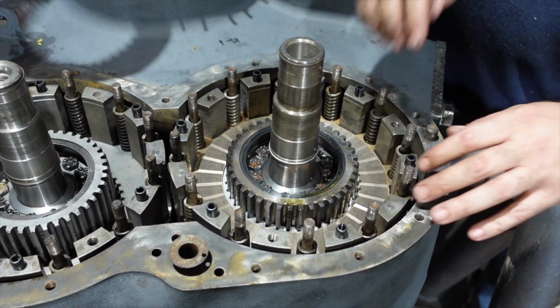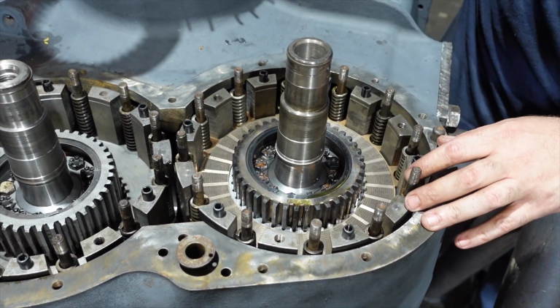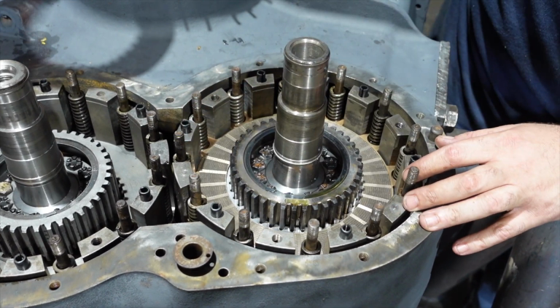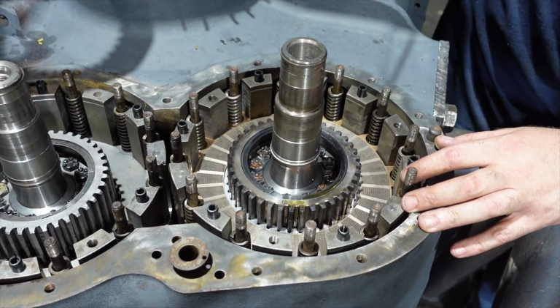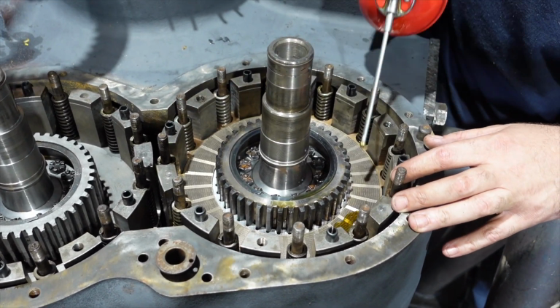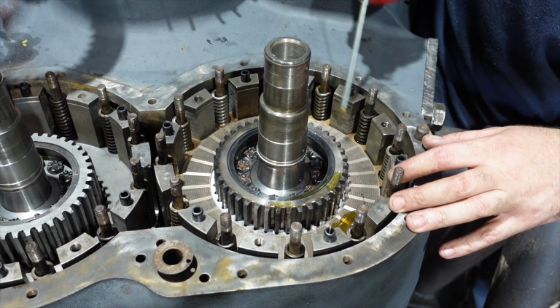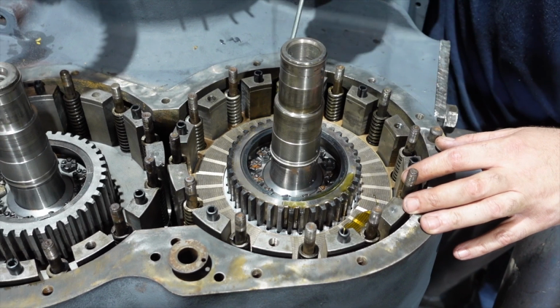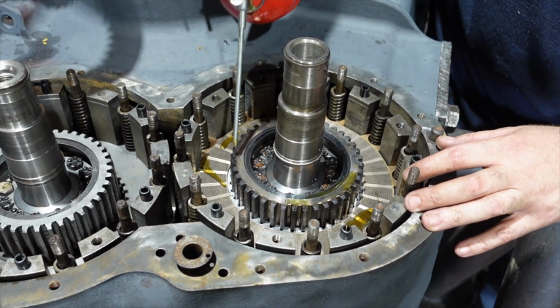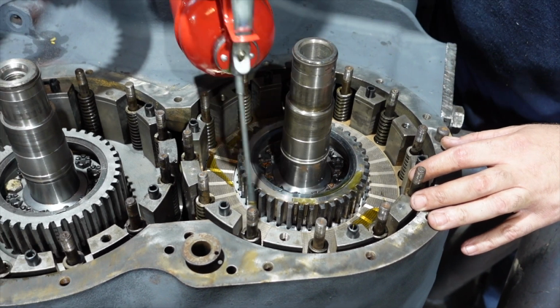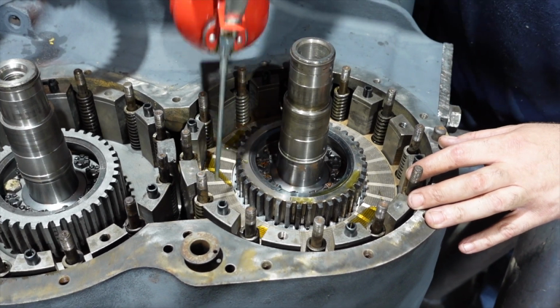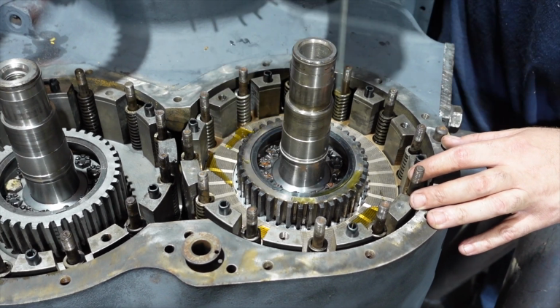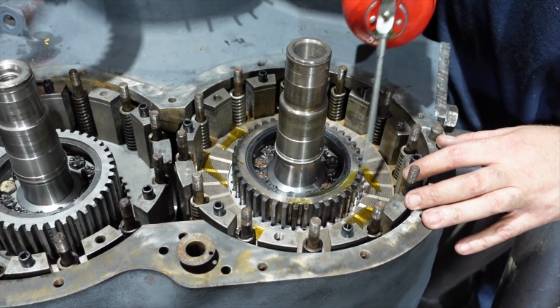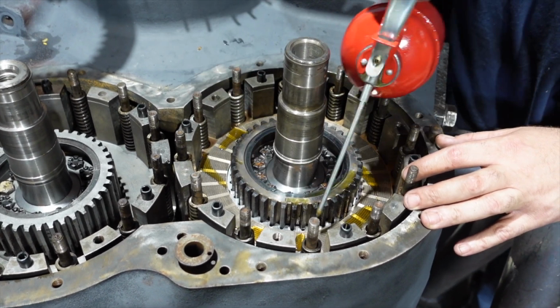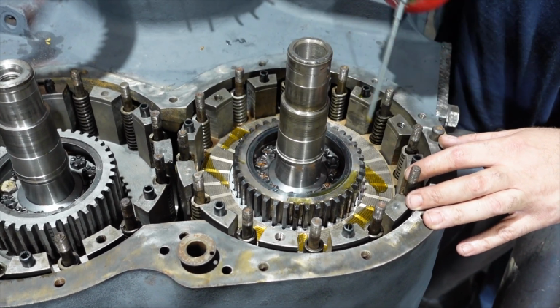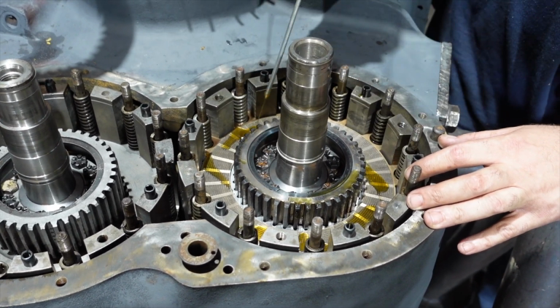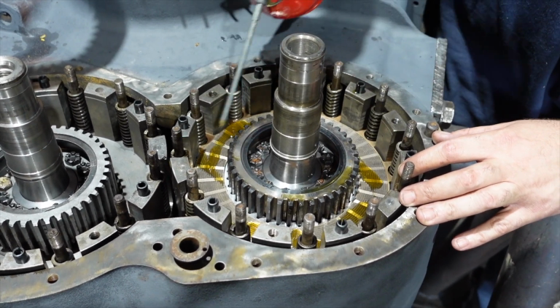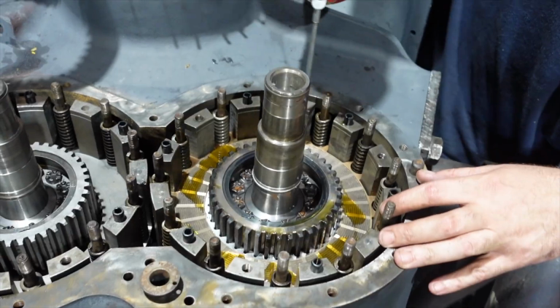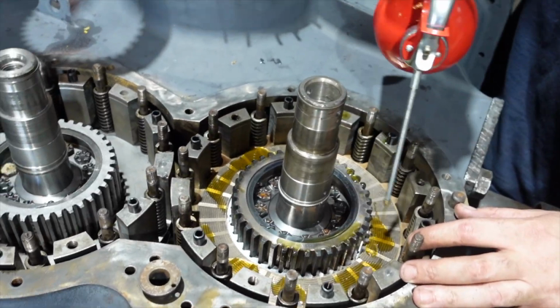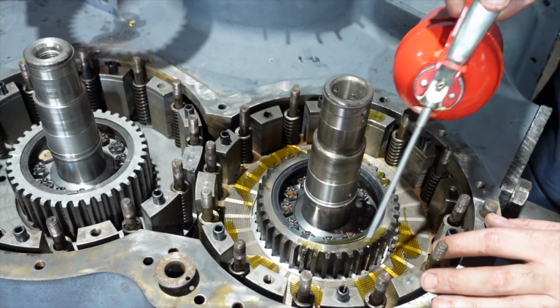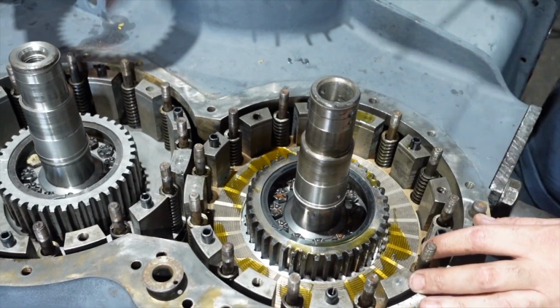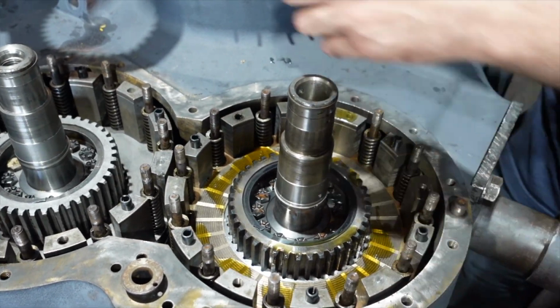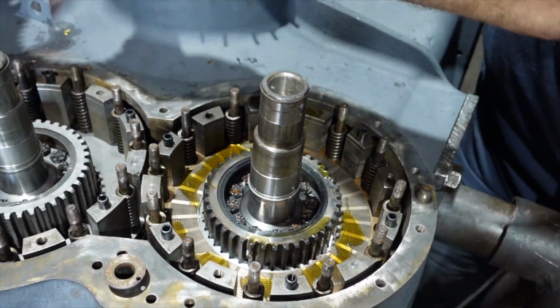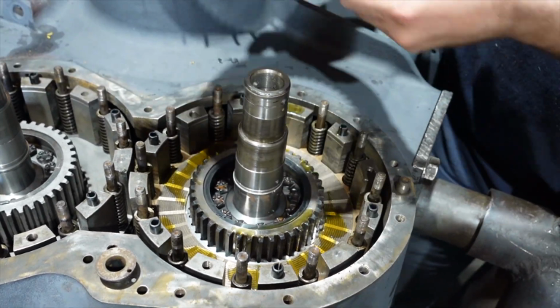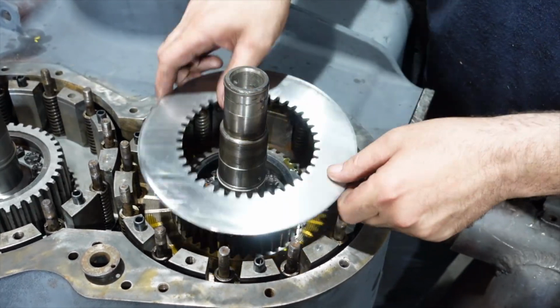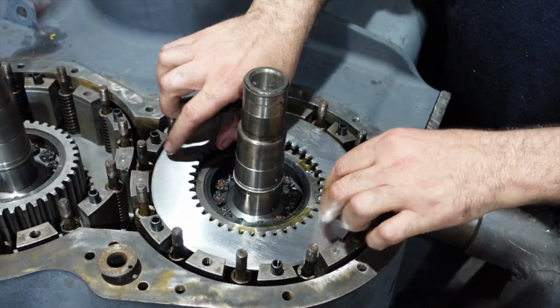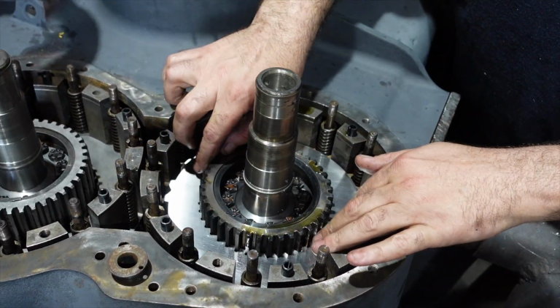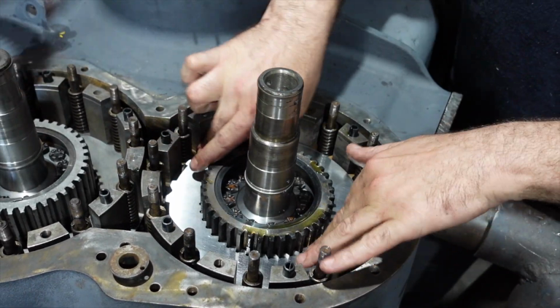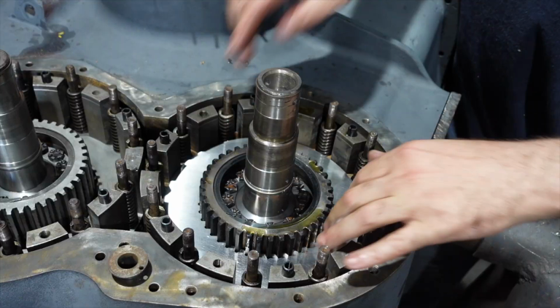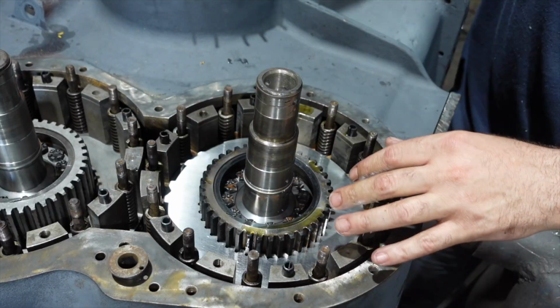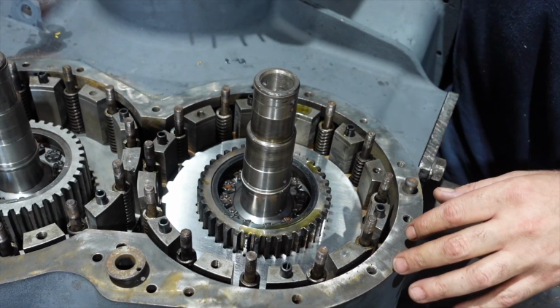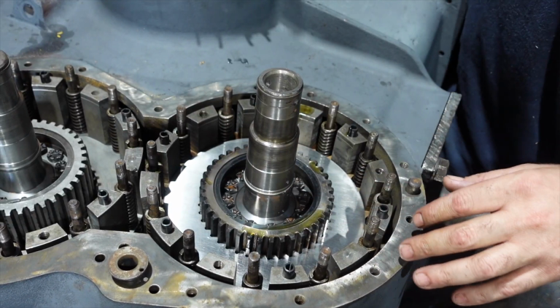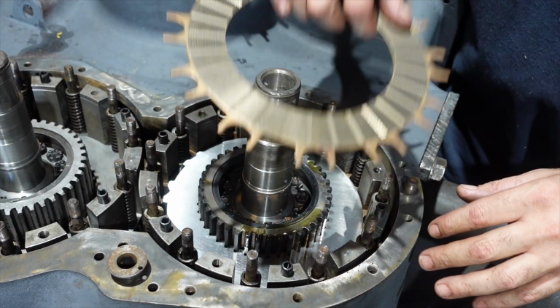Remember to put a little fluid in there, a little oil here and there as you're going. Steel next, then brass.